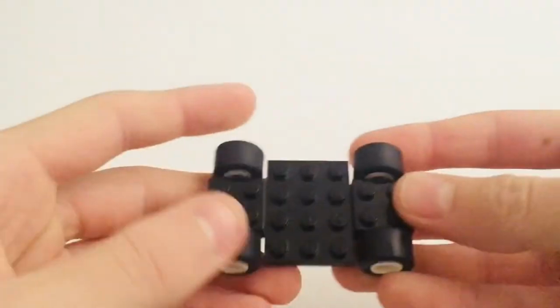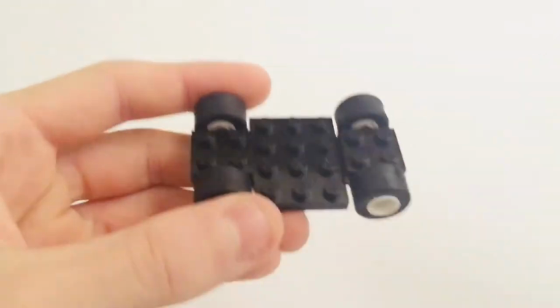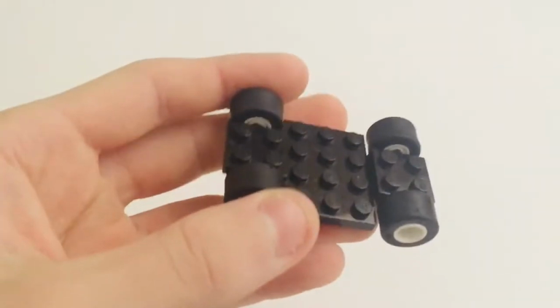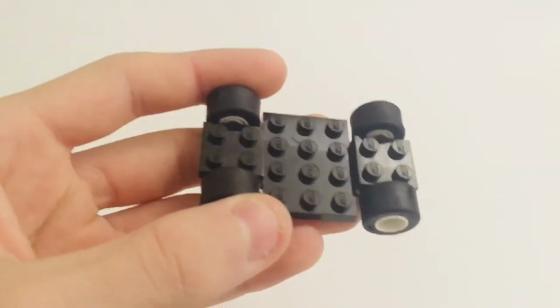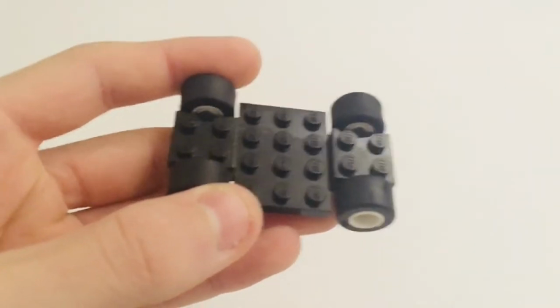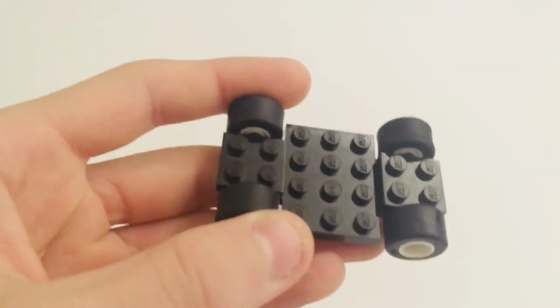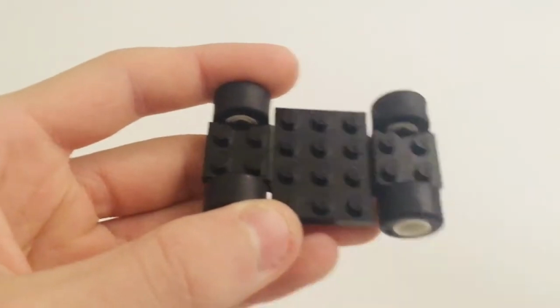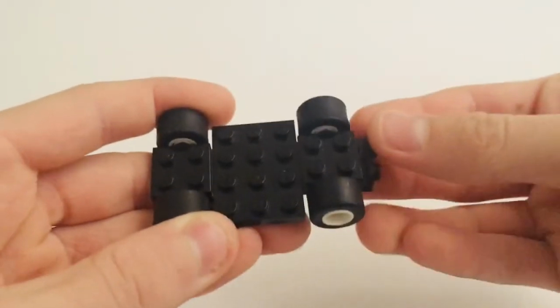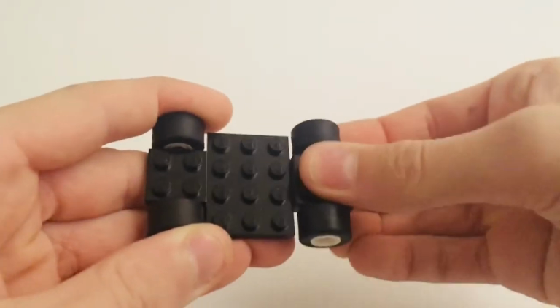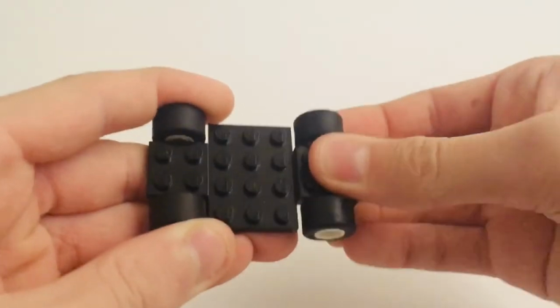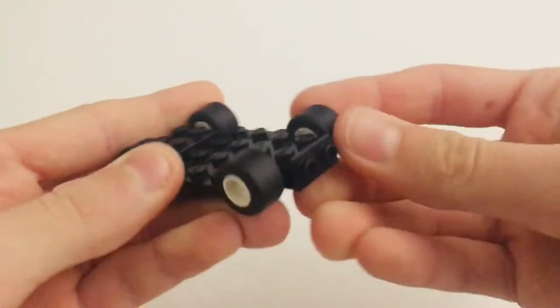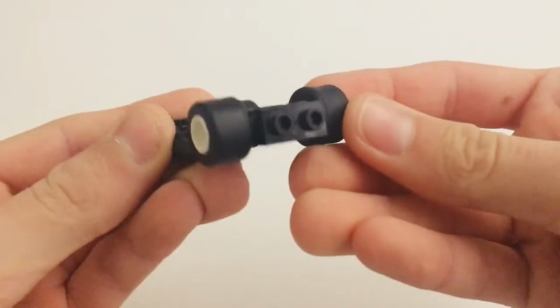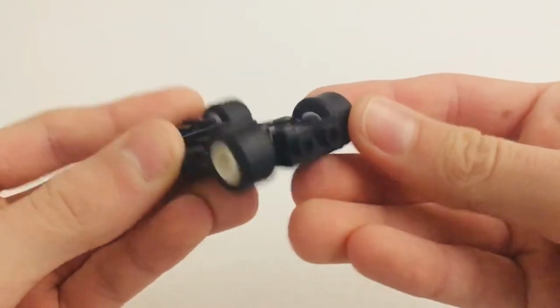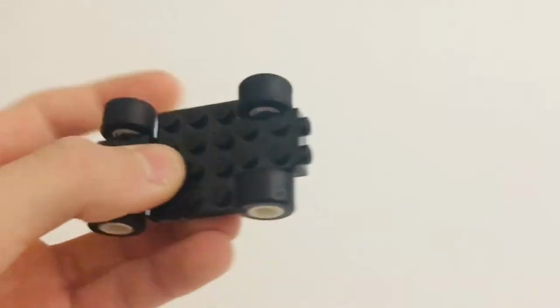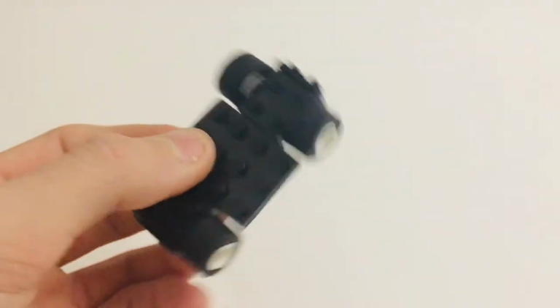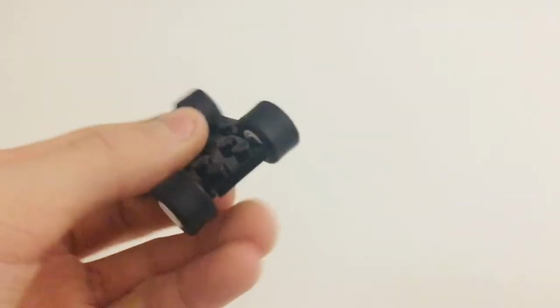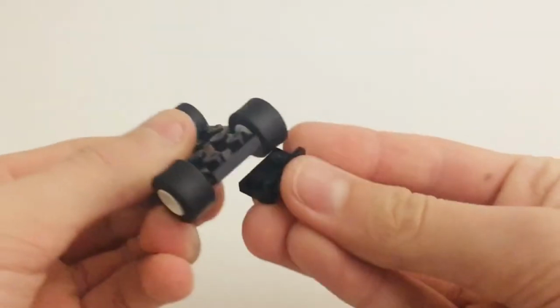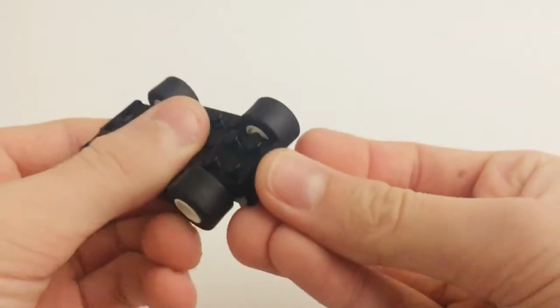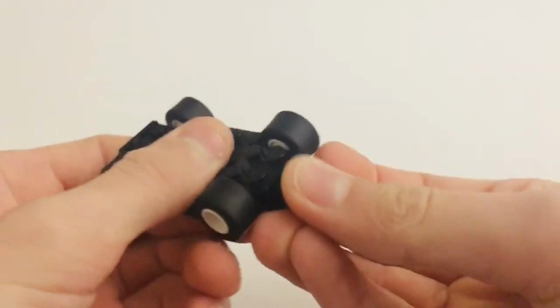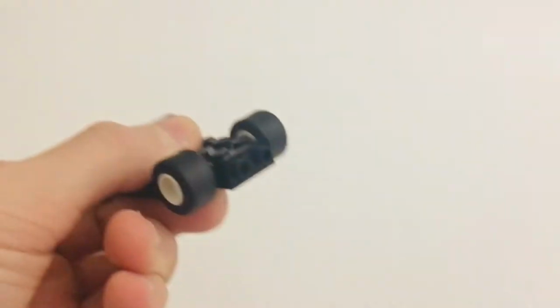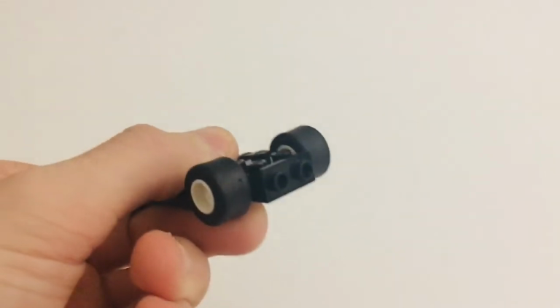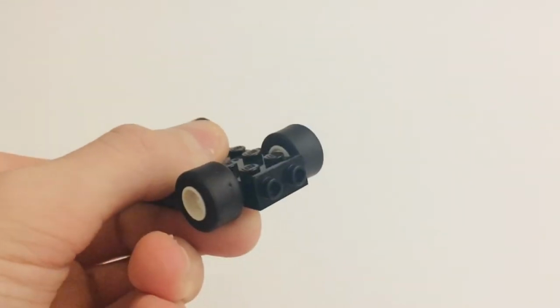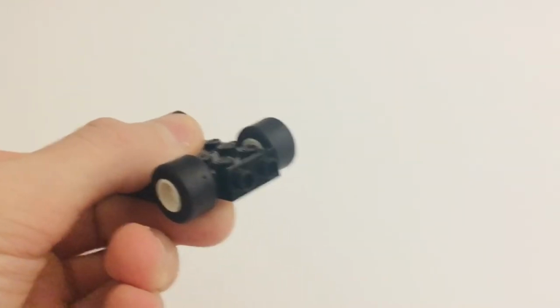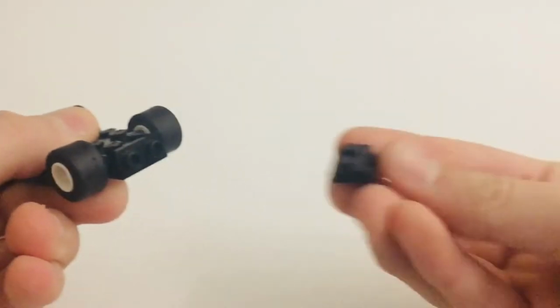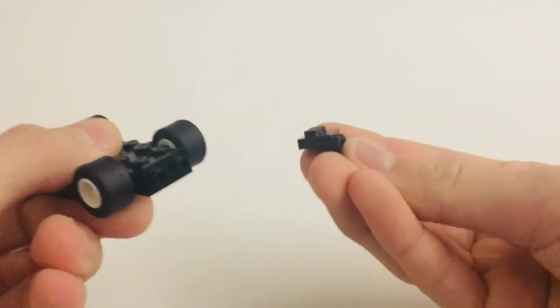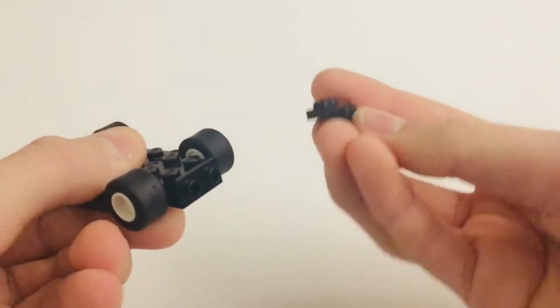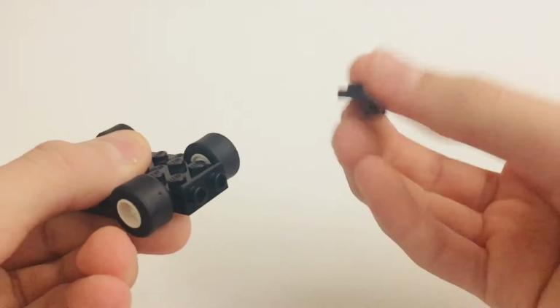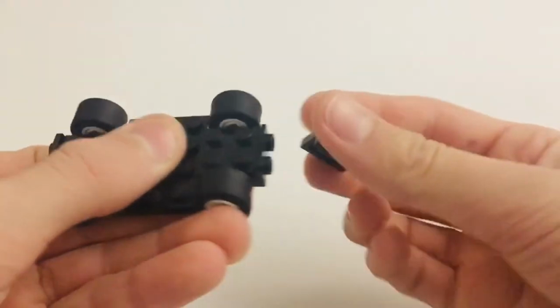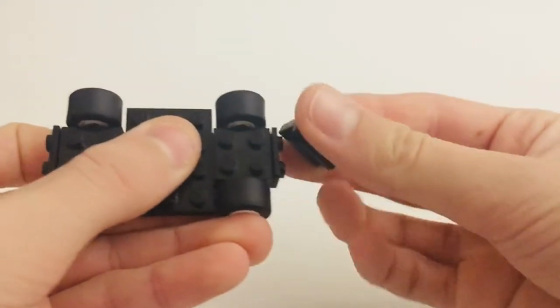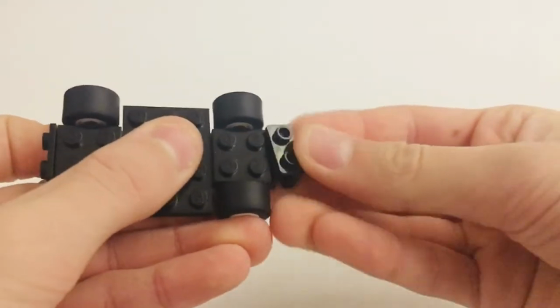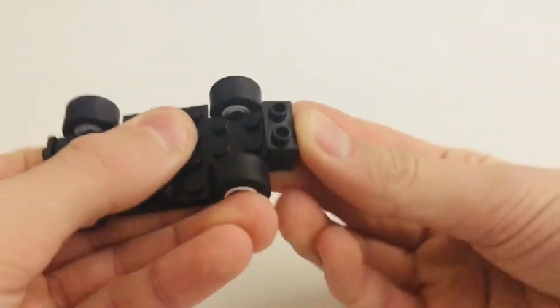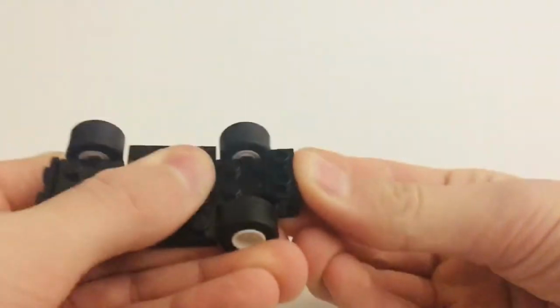Hey guys, I'm RJ on Bricks, and today's tutorial is a LEGO Go-Kart. On this channel, I make LEGO tutorials 5-6 days a week, so if you don't want to miss out on the next videos and you want to build cool things with your LEGO bricks, make sure to subscribe.